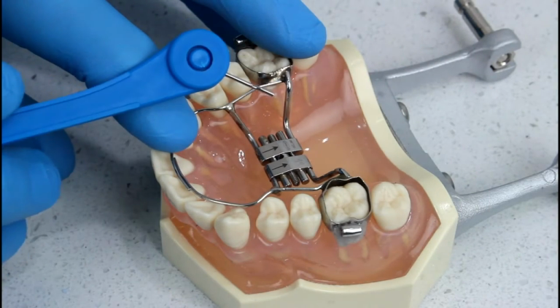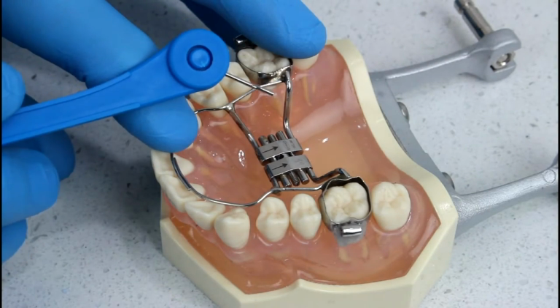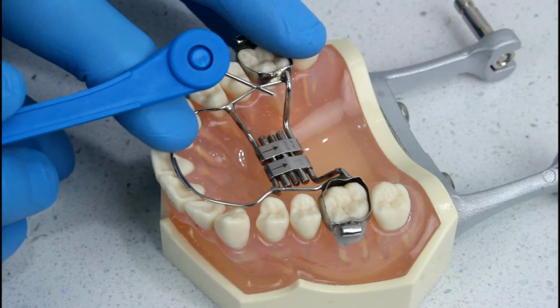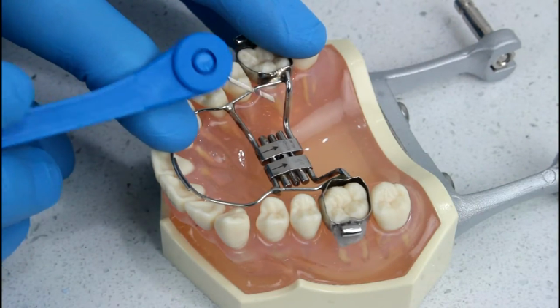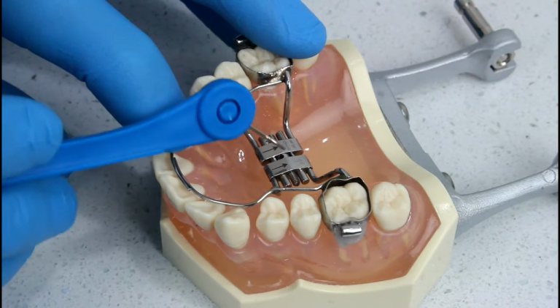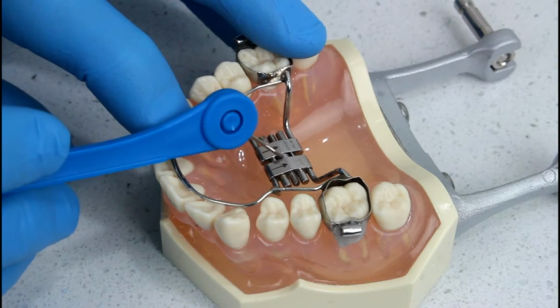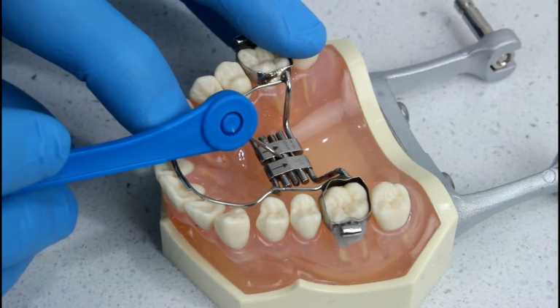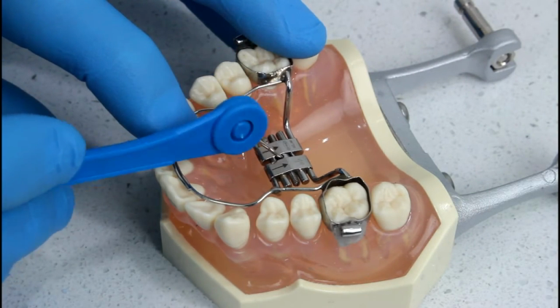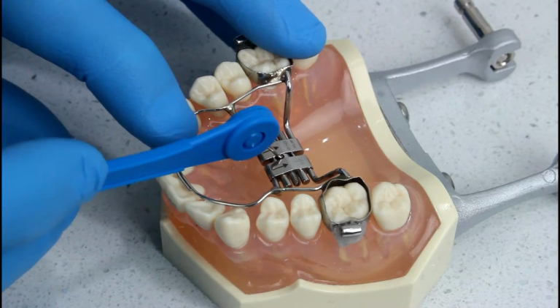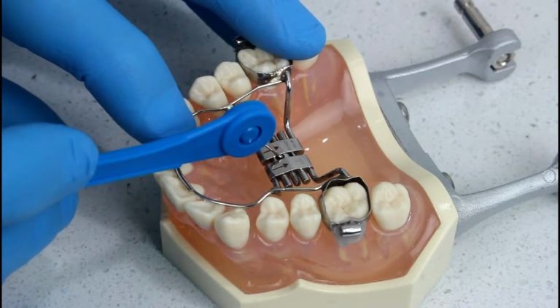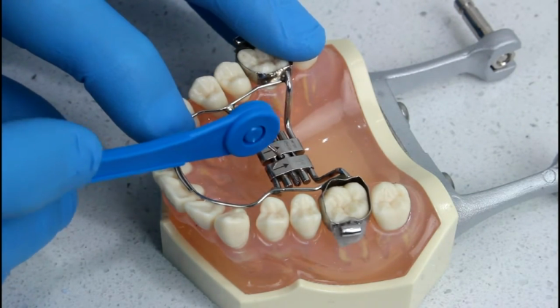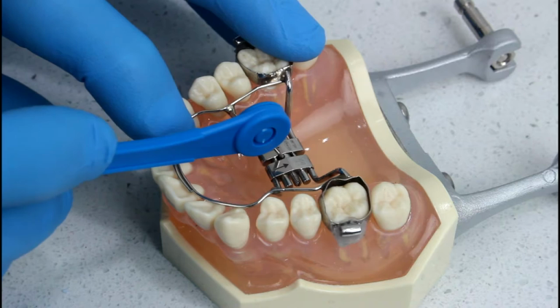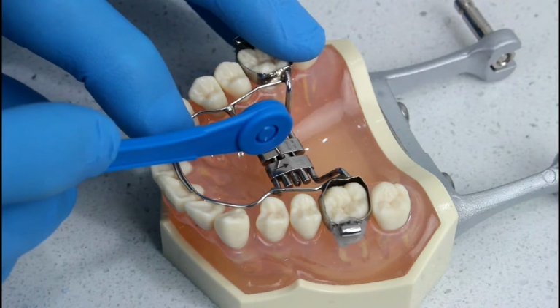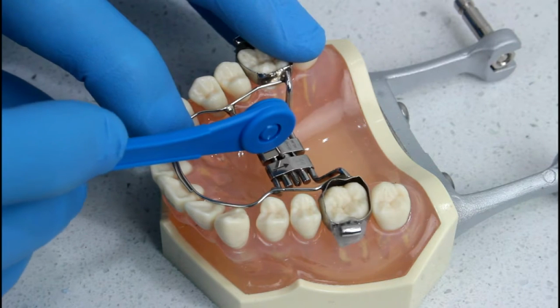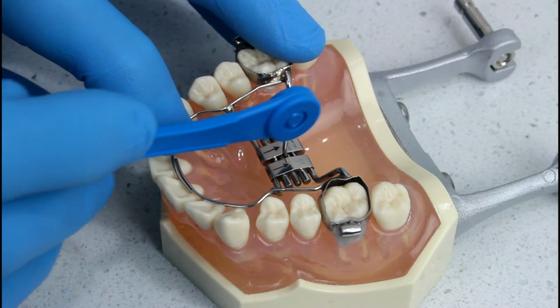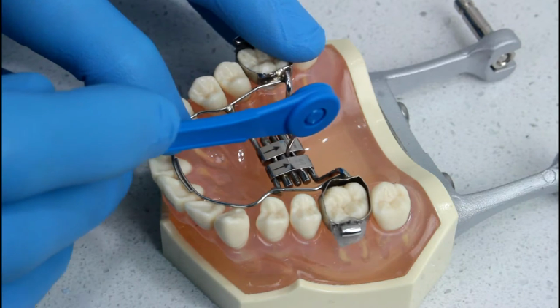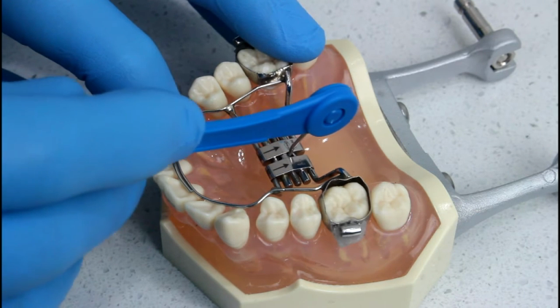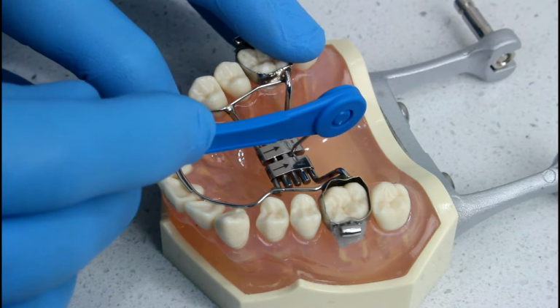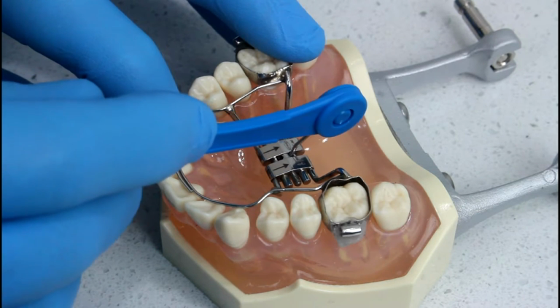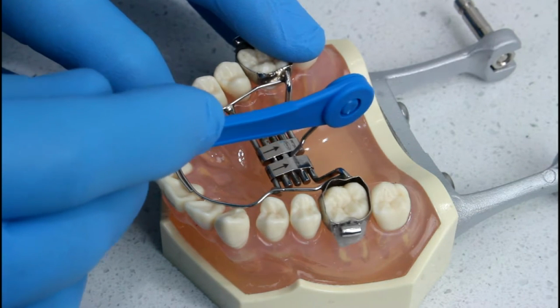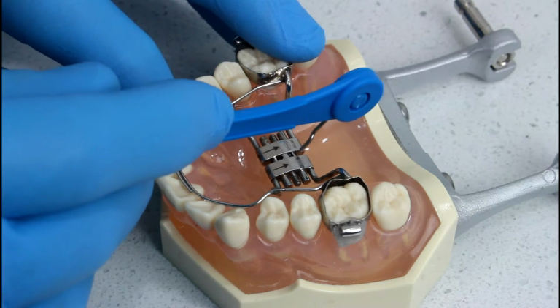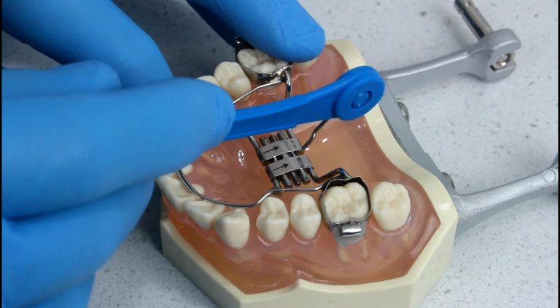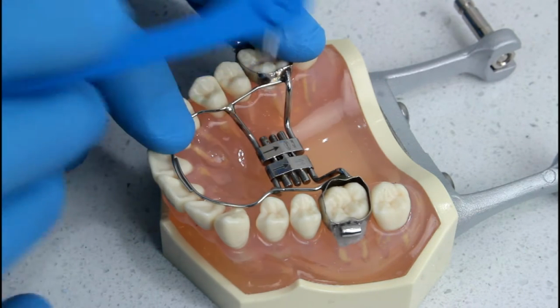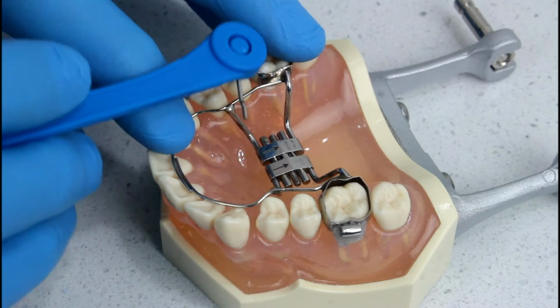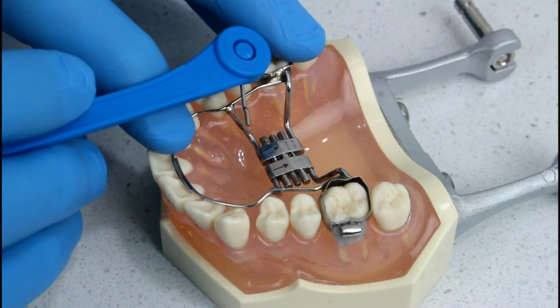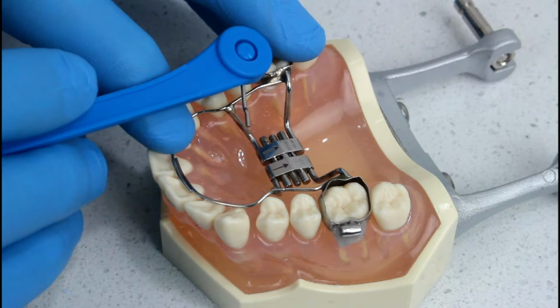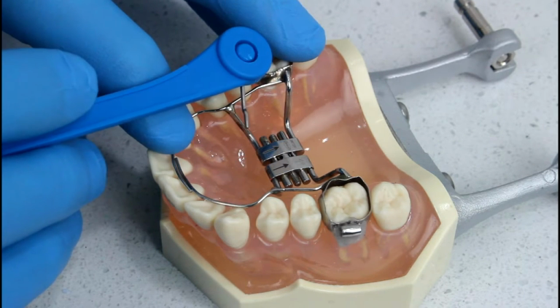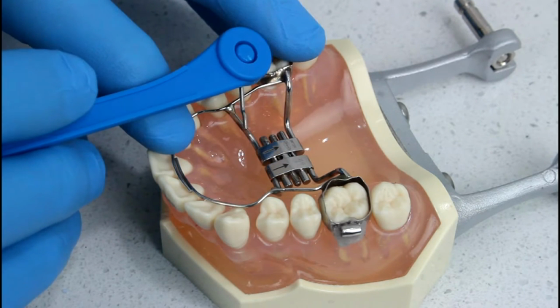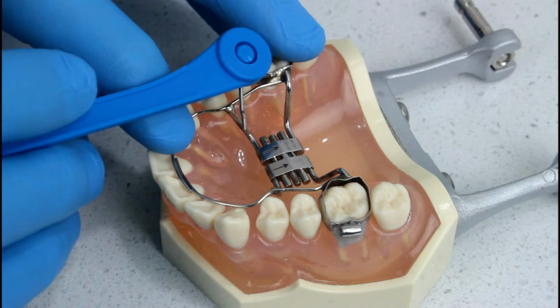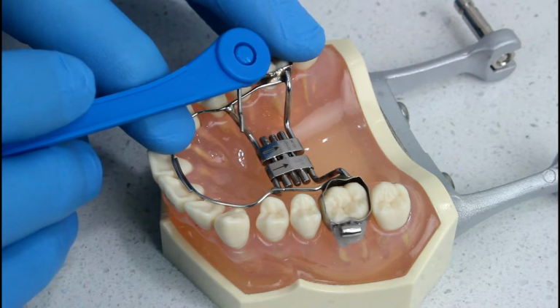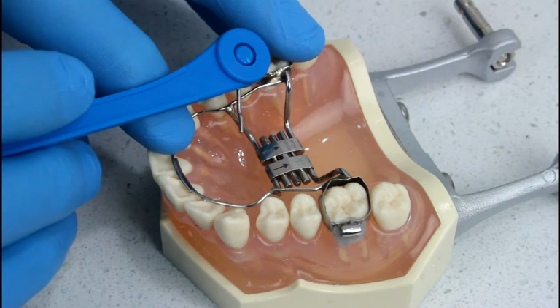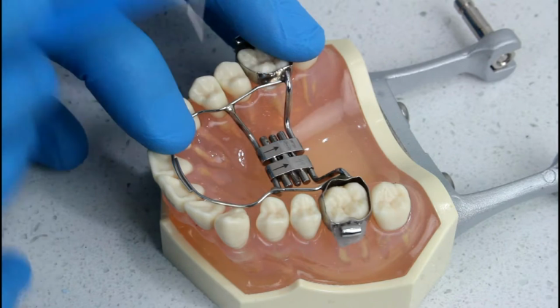When doing a turn, coming from the front of the mouth, you need to turn it all the way to the very back so that it hits the metal part at the back, and then remove the key going backwards.